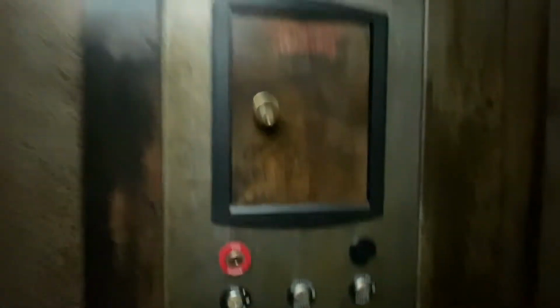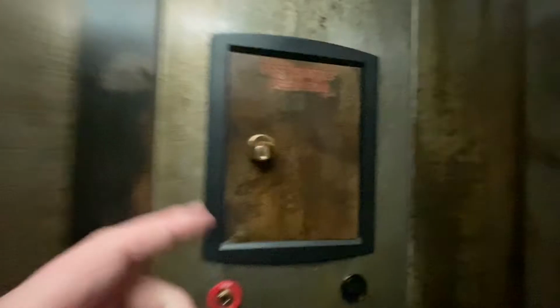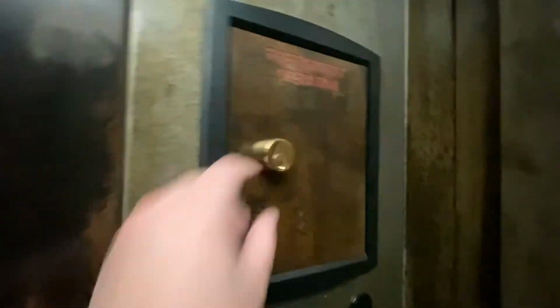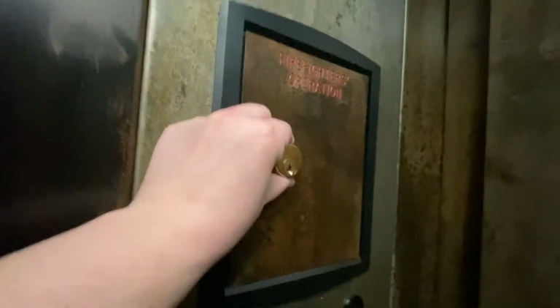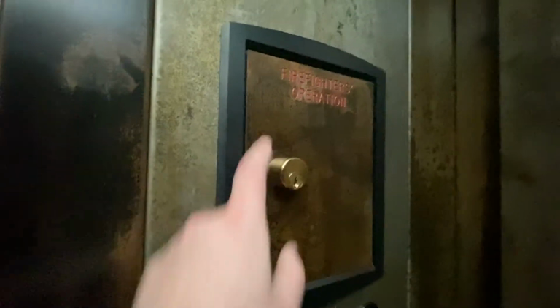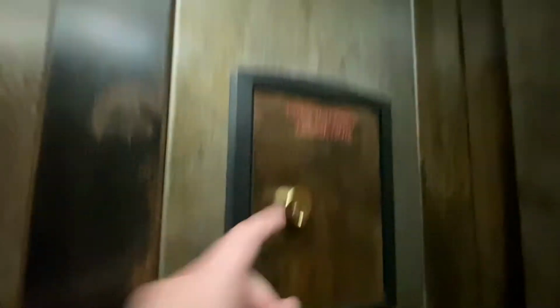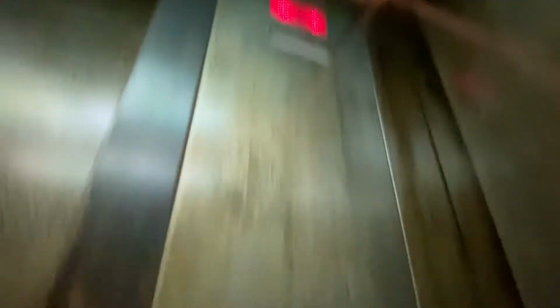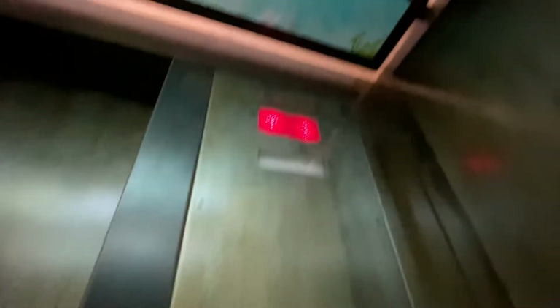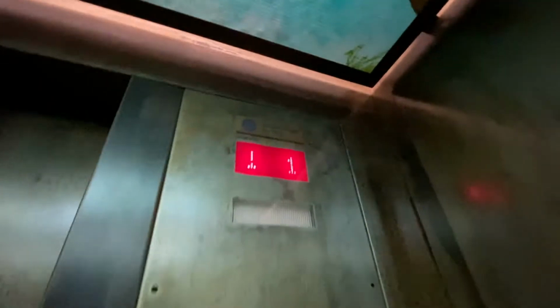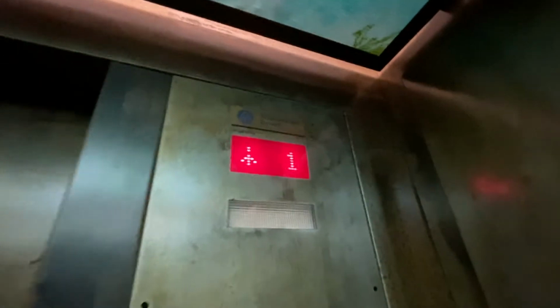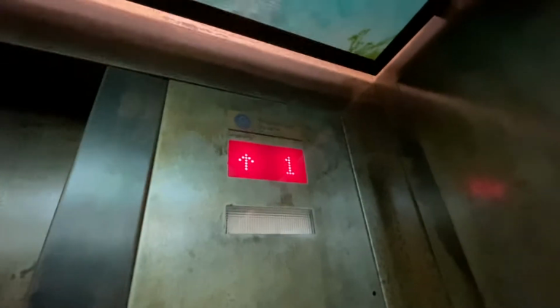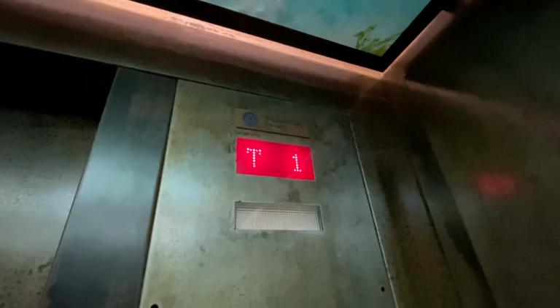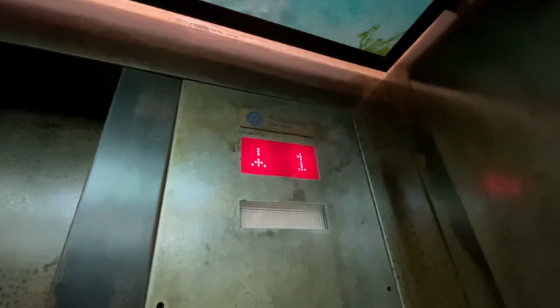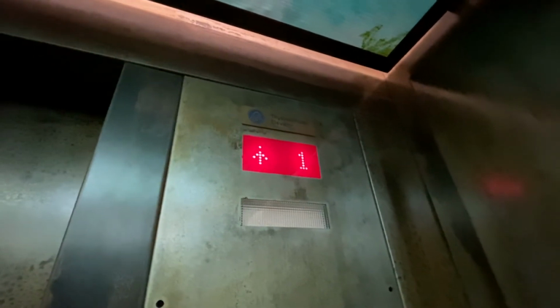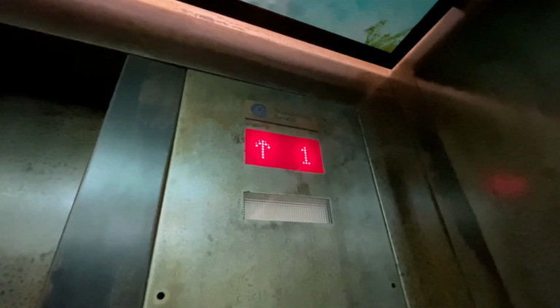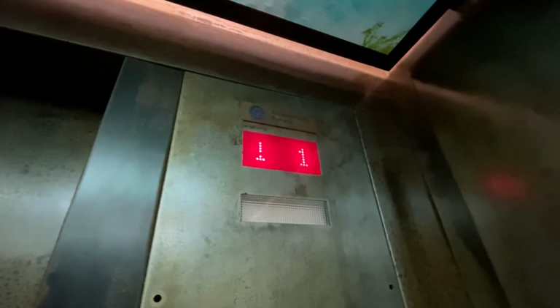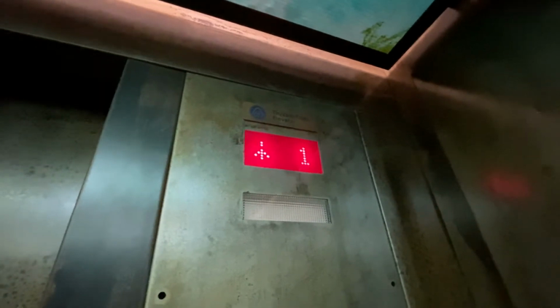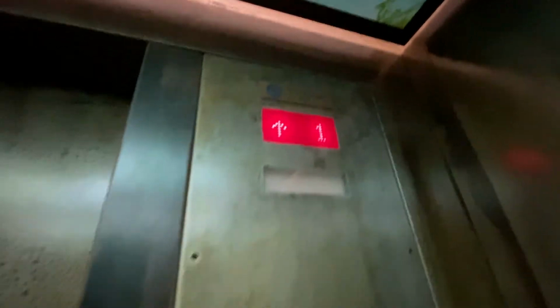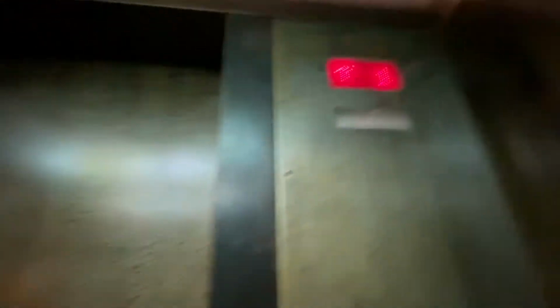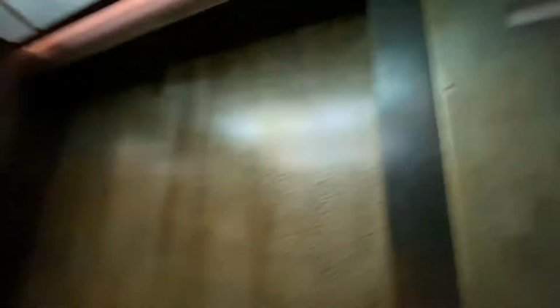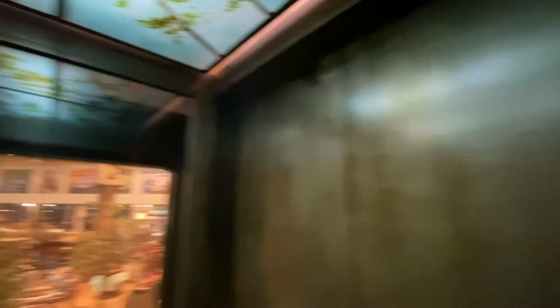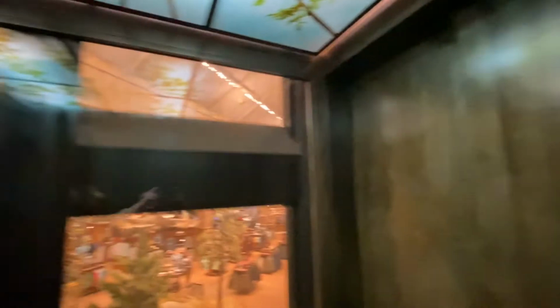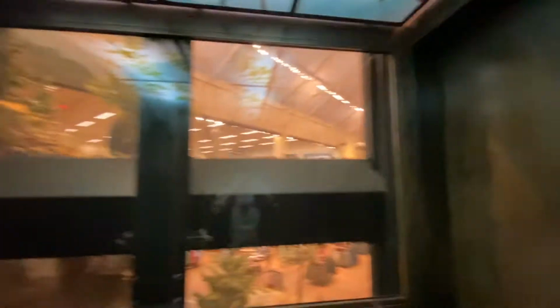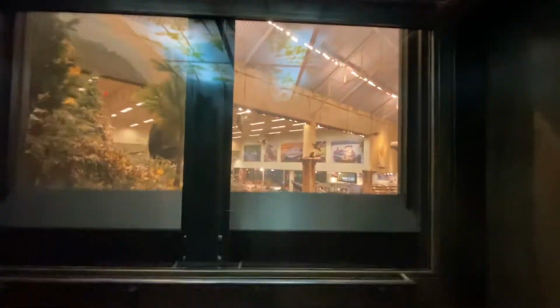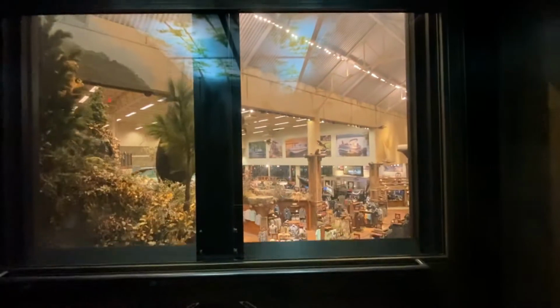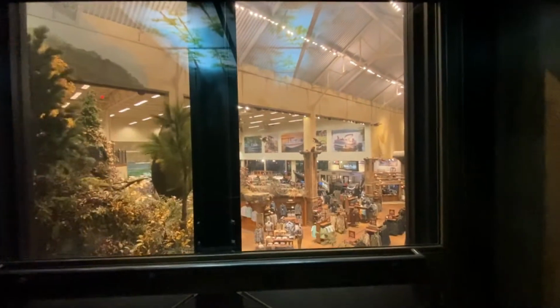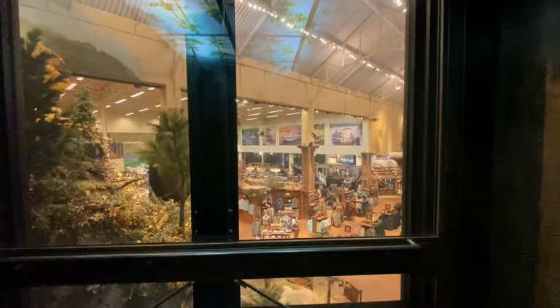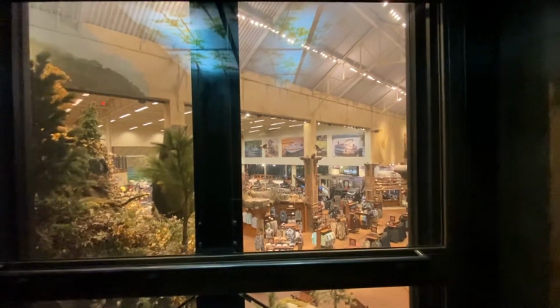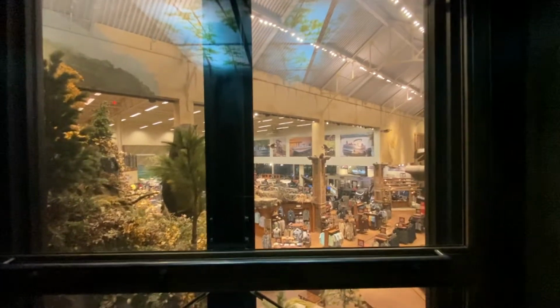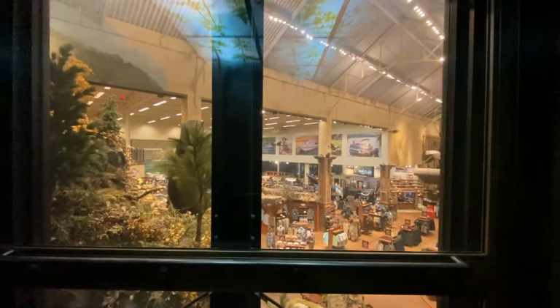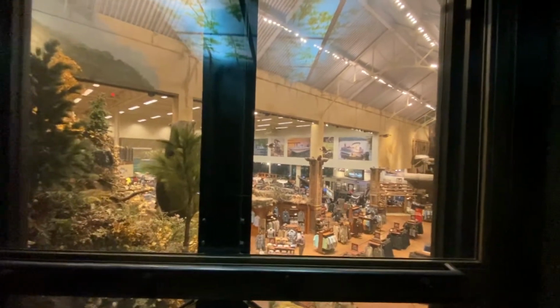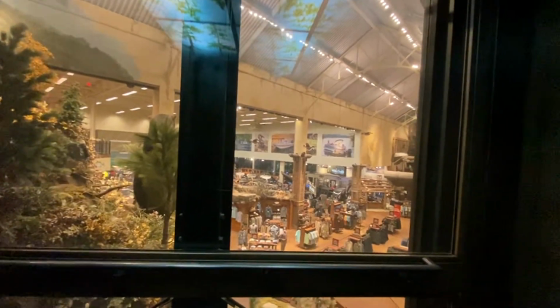That lock is really way out there. It's a very custom setup. Gotta love Bass Pro Shop.